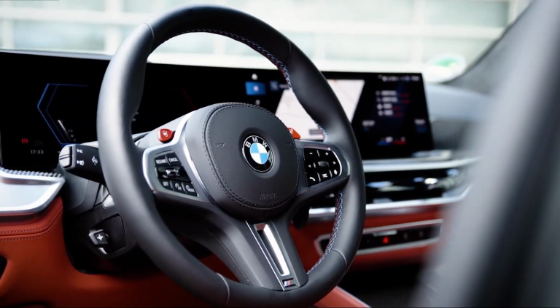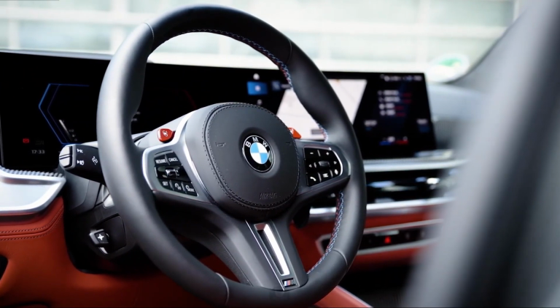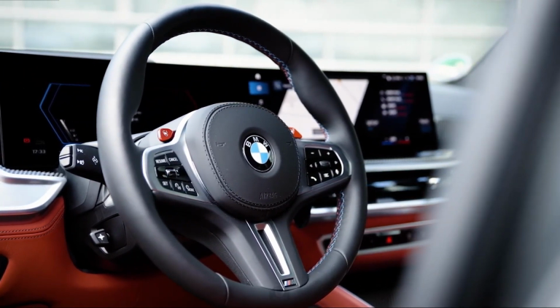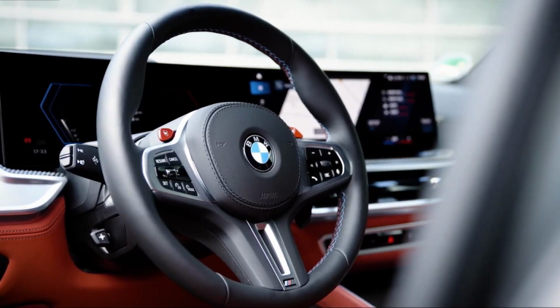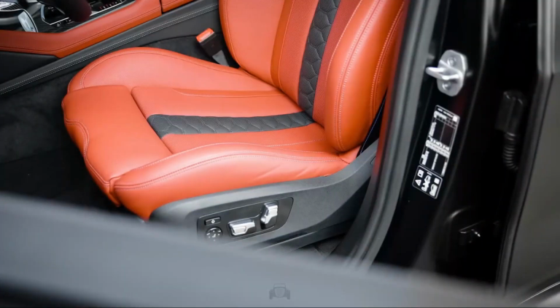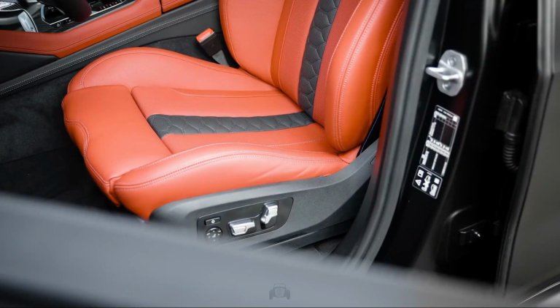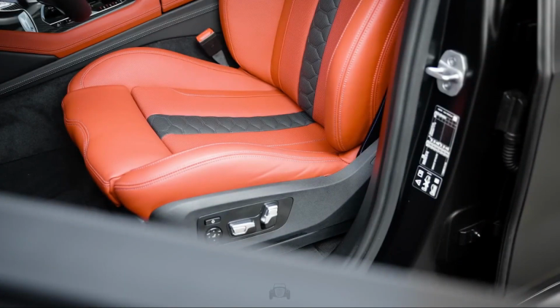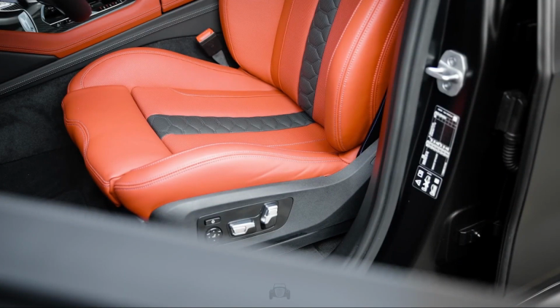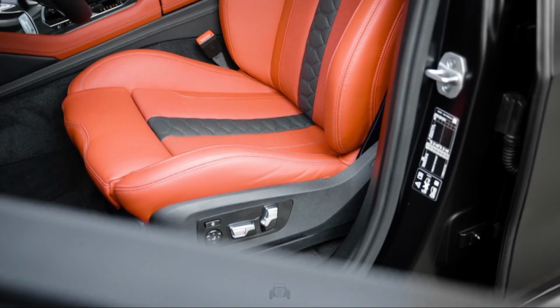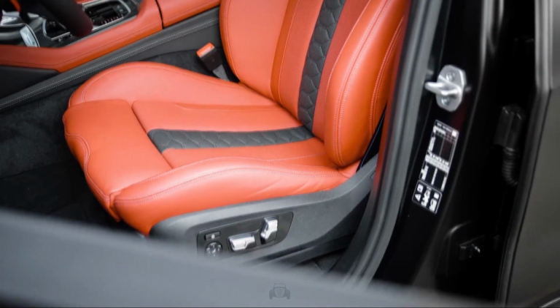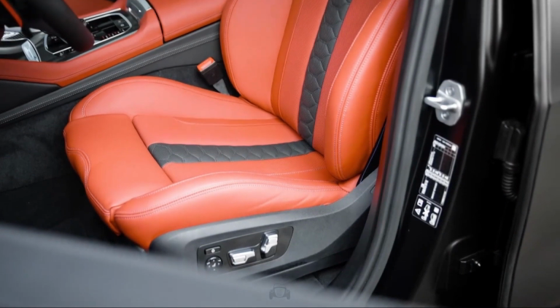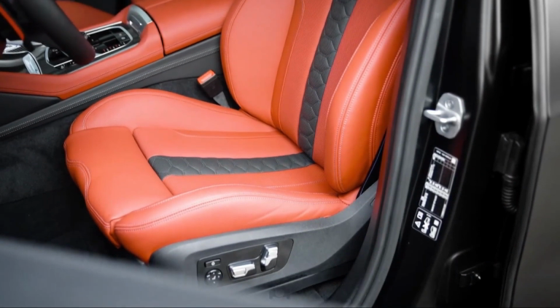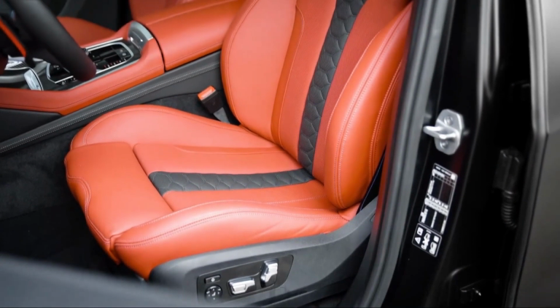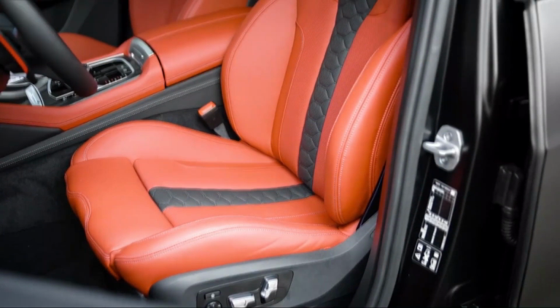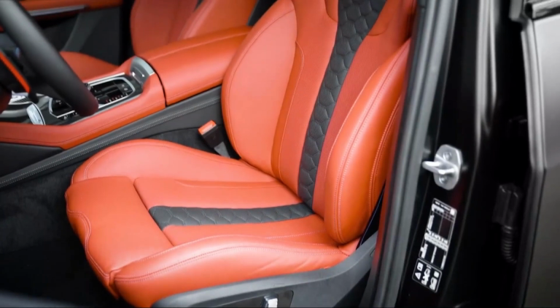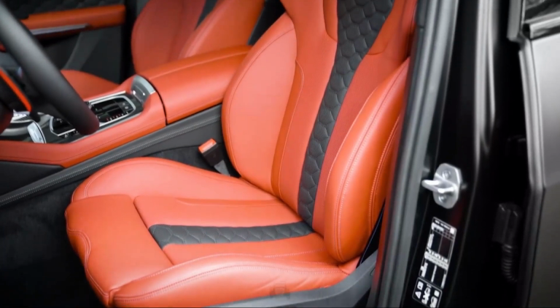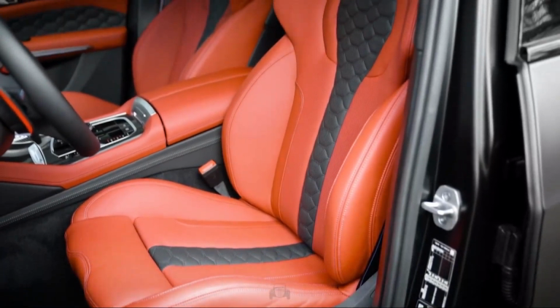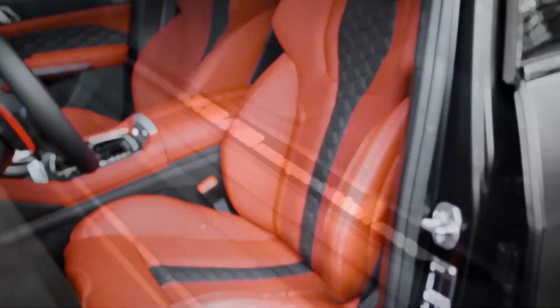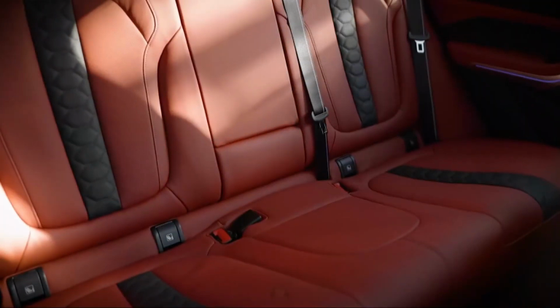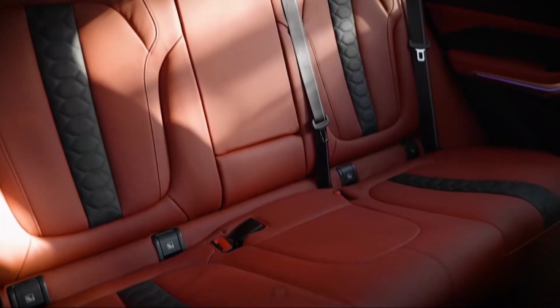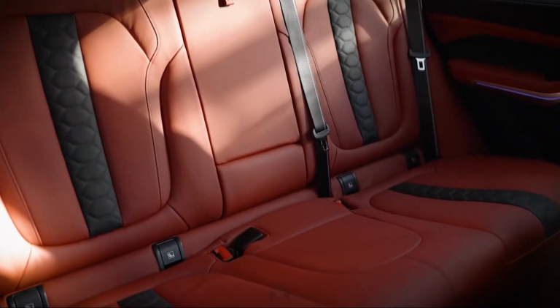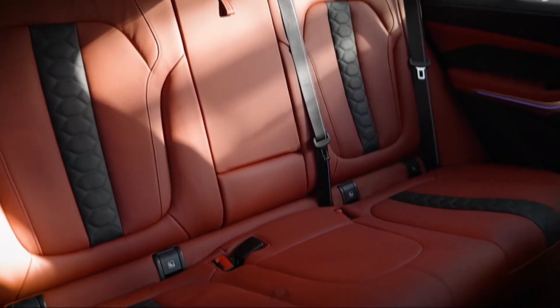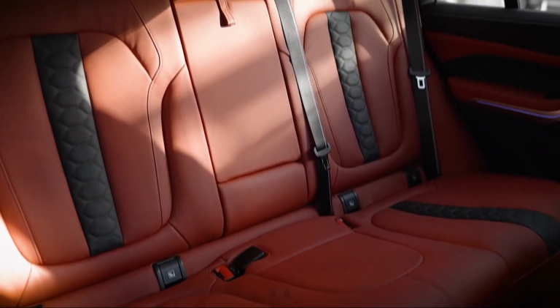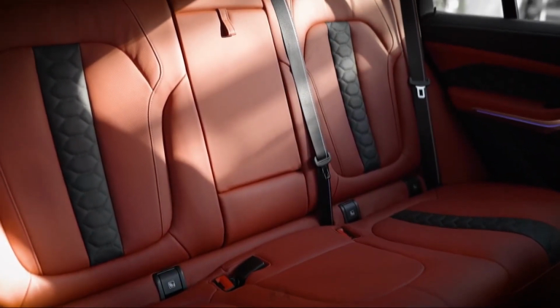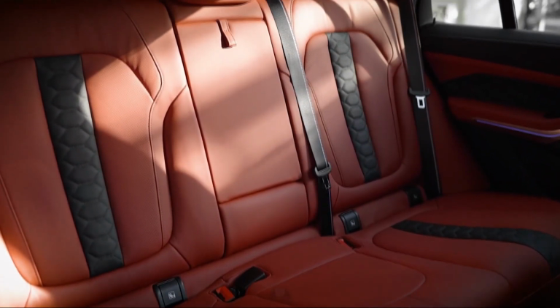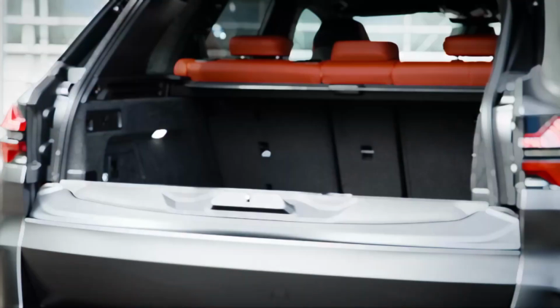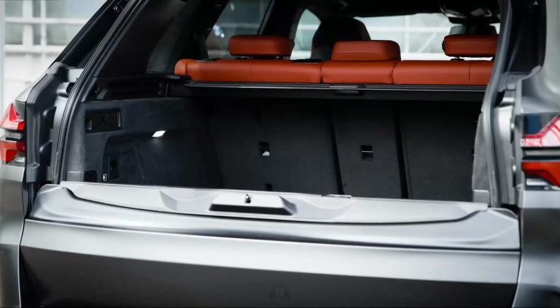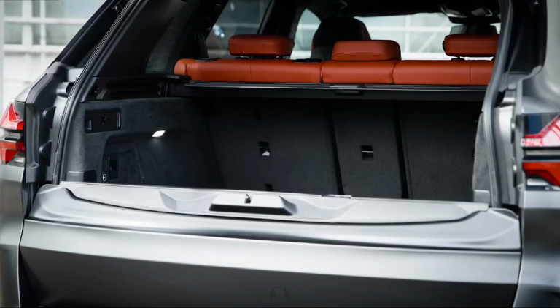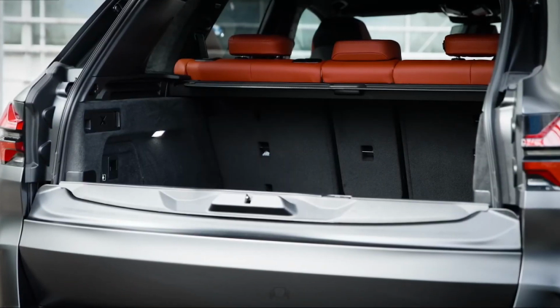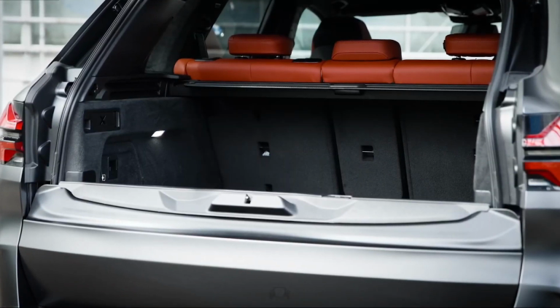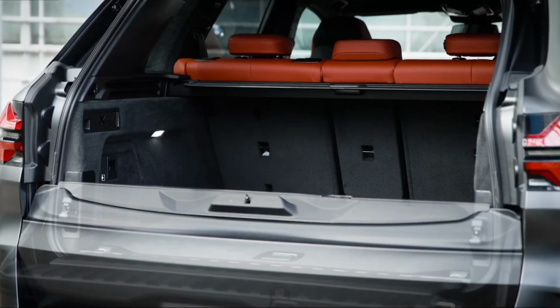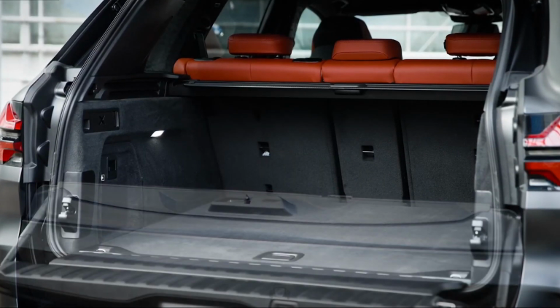Those who desire fancier leather upholstery, massaging front seats with heated and cooled cushions, heated rear seats, and more can add them for extra cost. There's no shortage of passenger space in the front and rear seats, and the cargo area is big enough to hold 11 carry-on suitcases behind the back row.